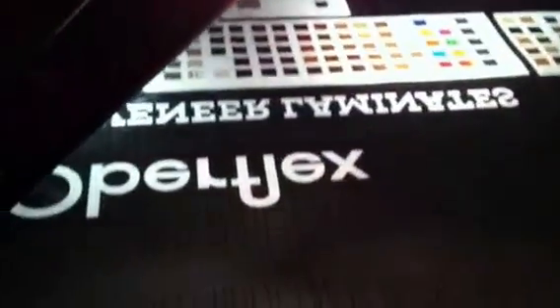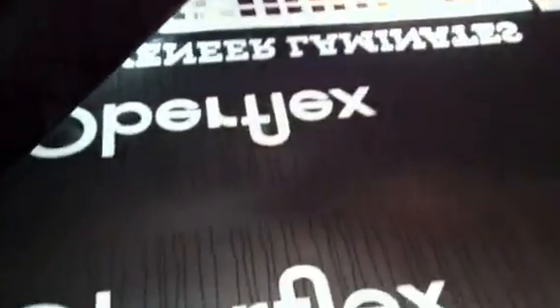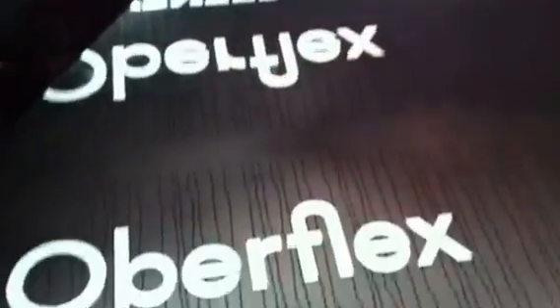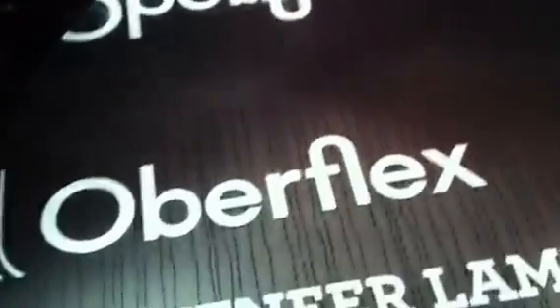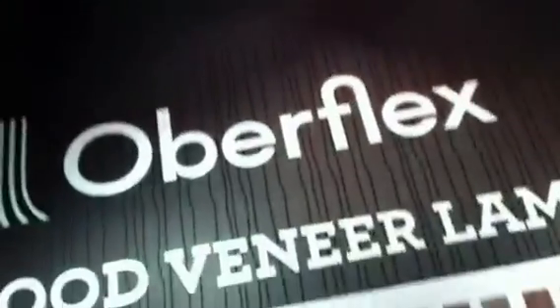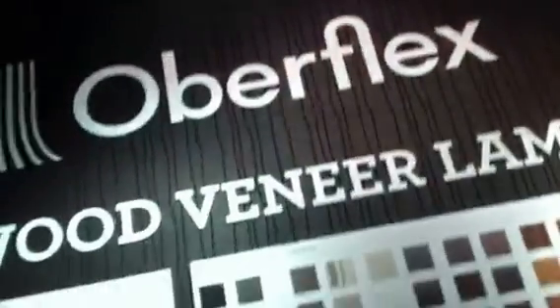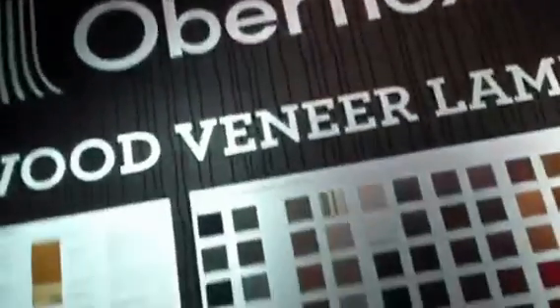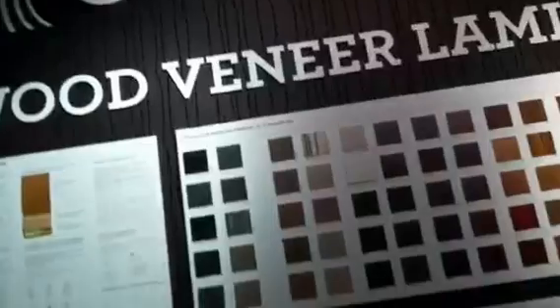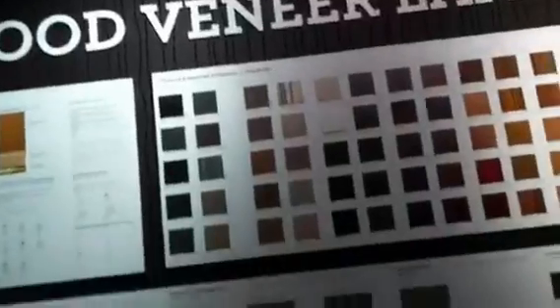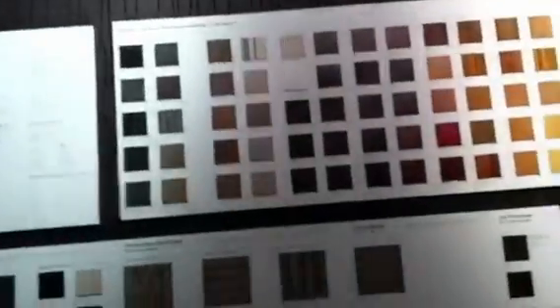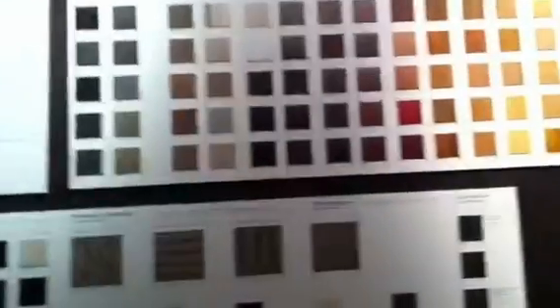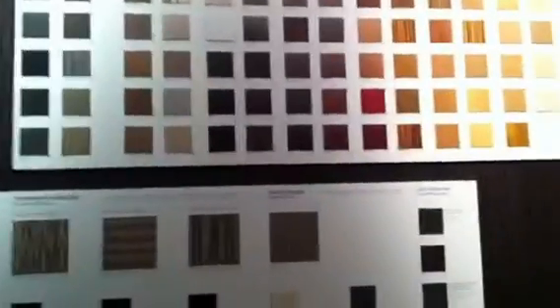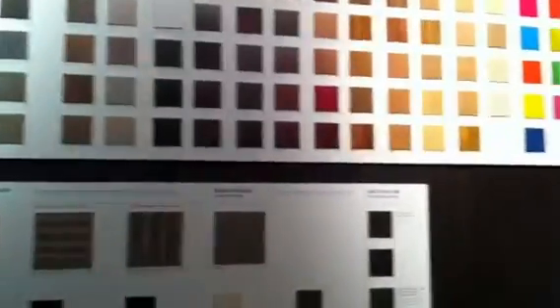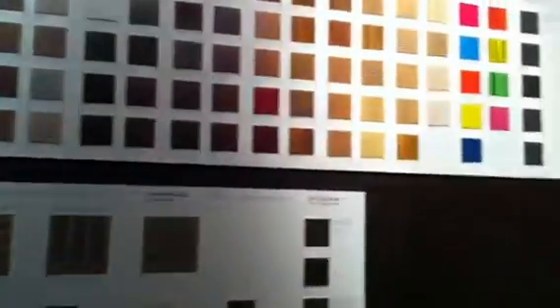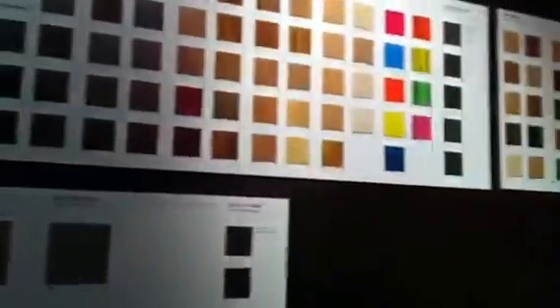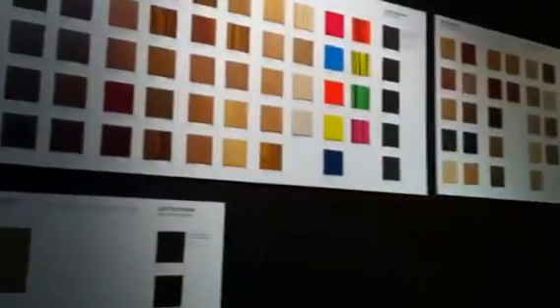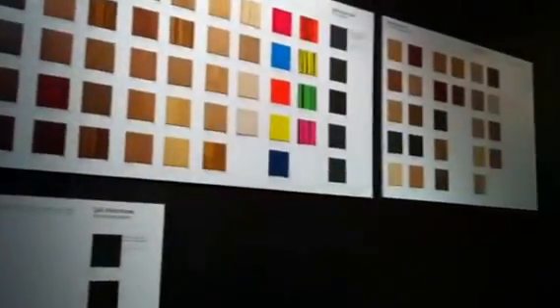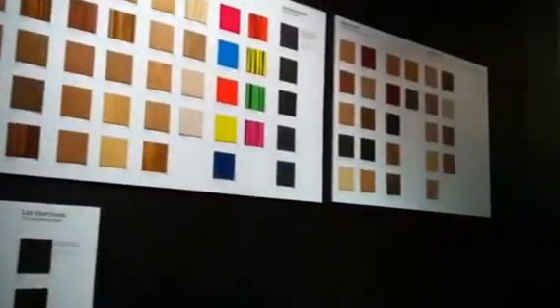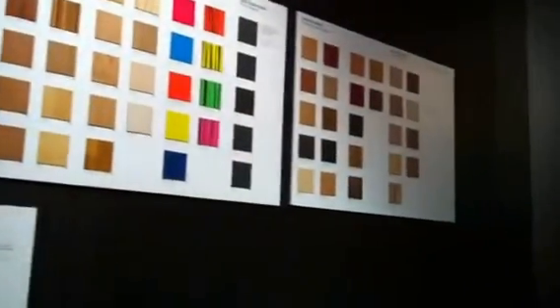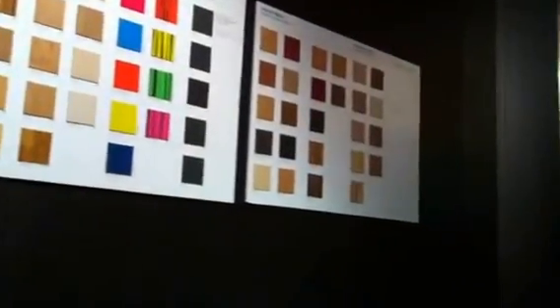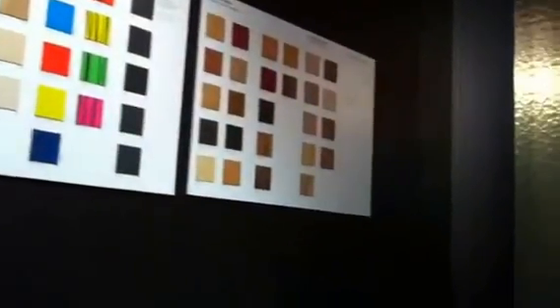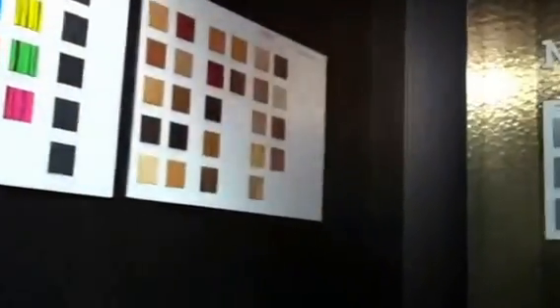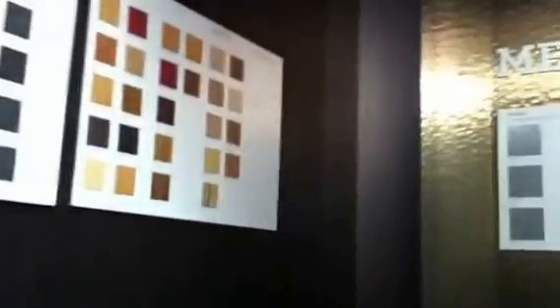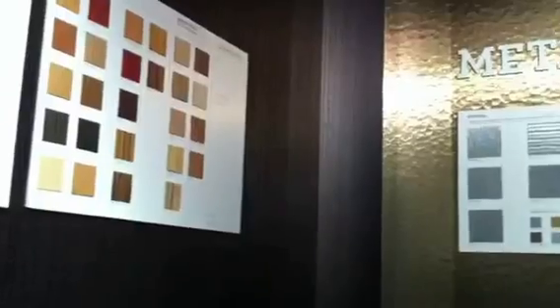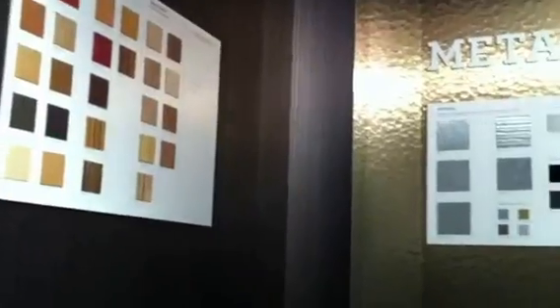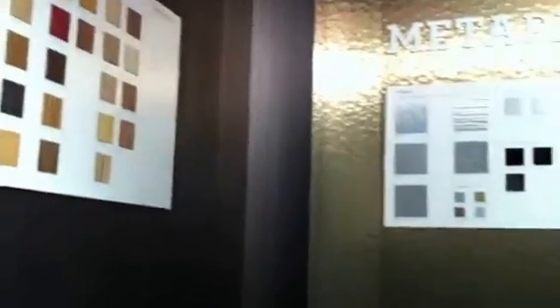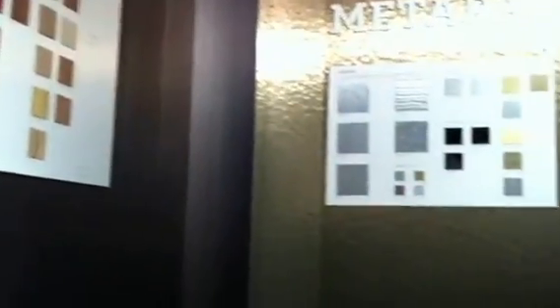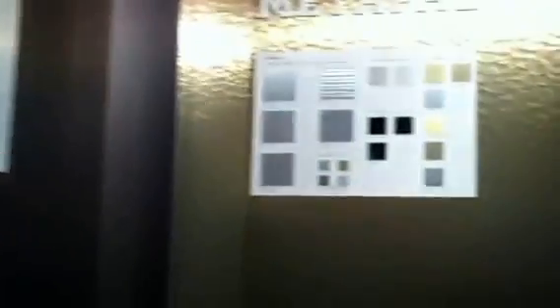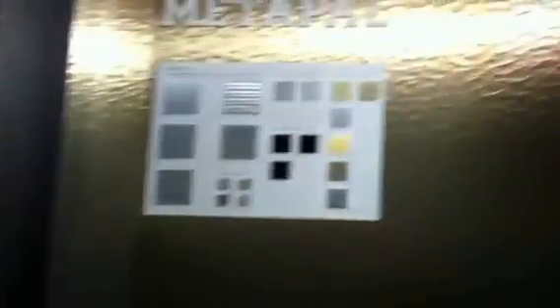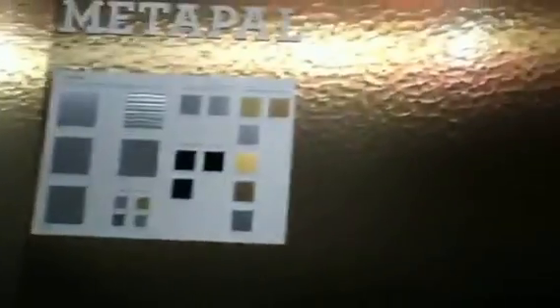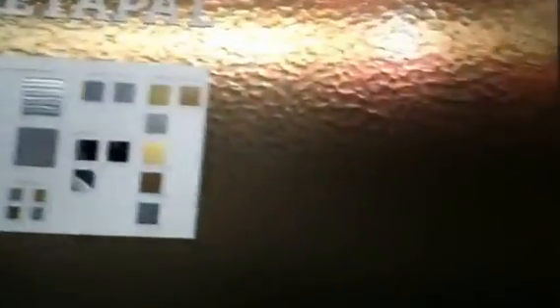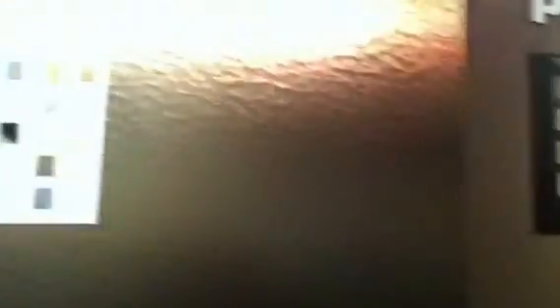Our products are mainly for interior only, and you can use them for wall covering, ceiling, doors and furniture.